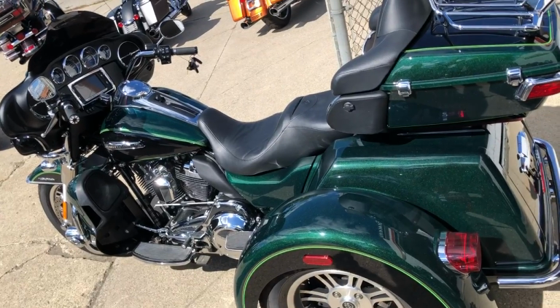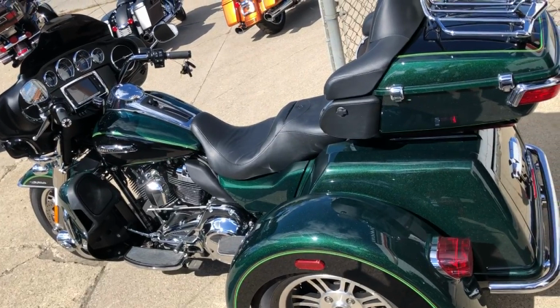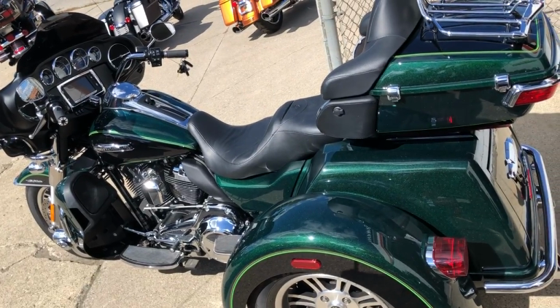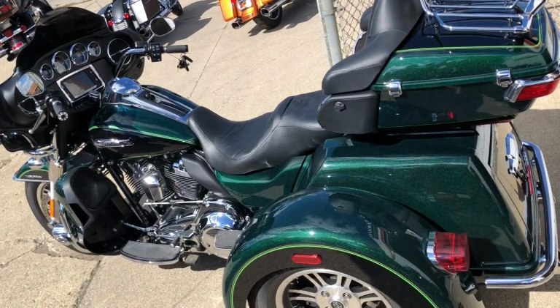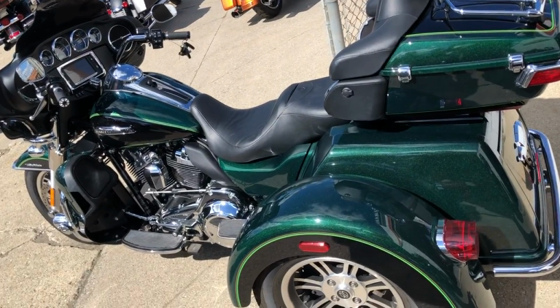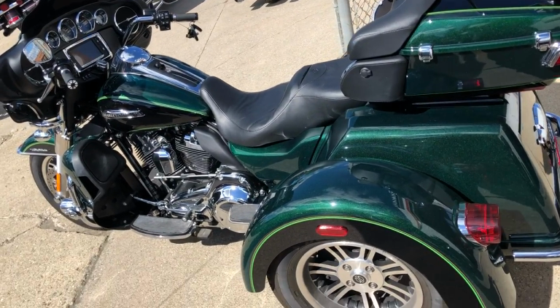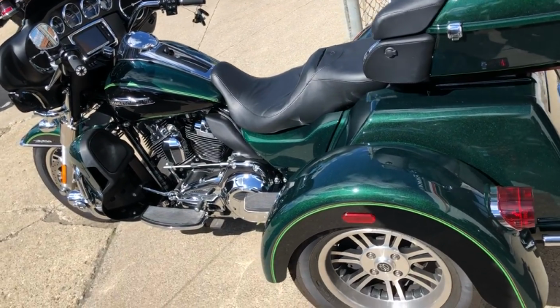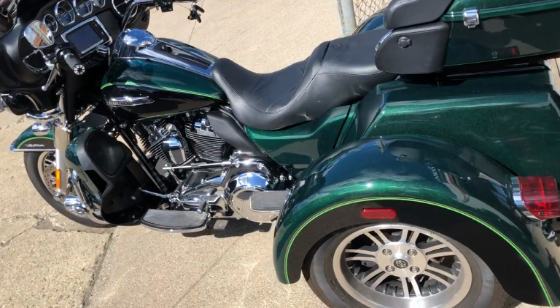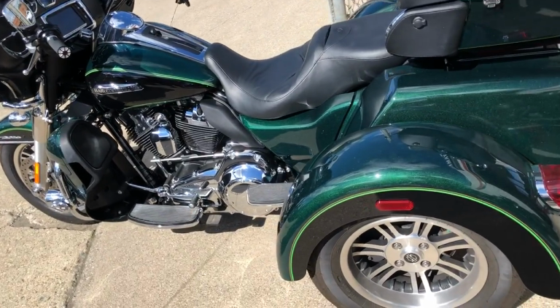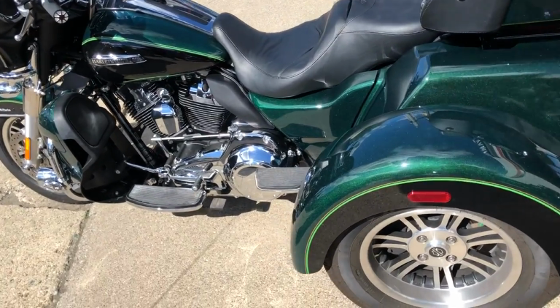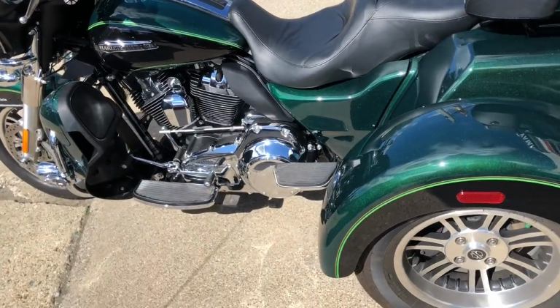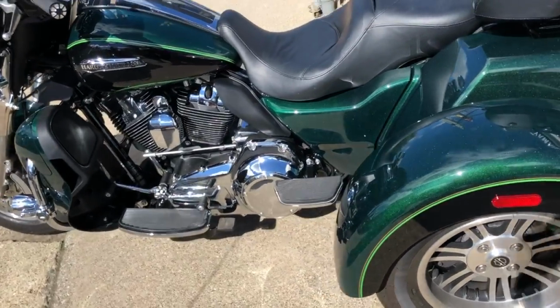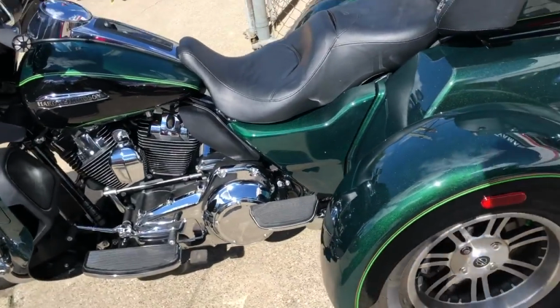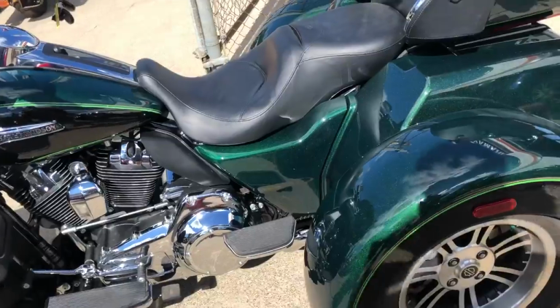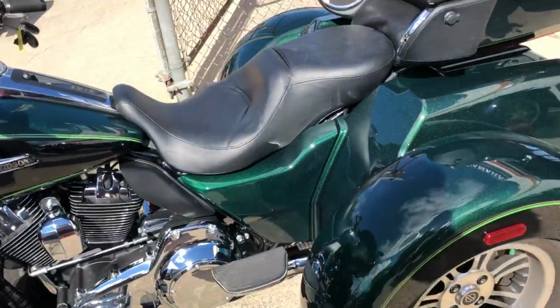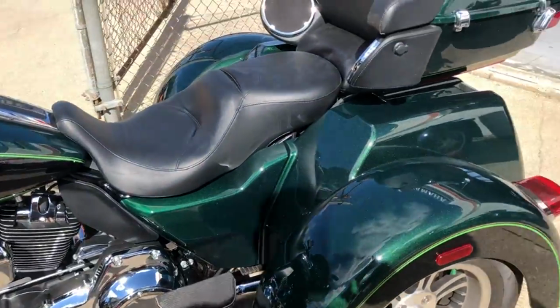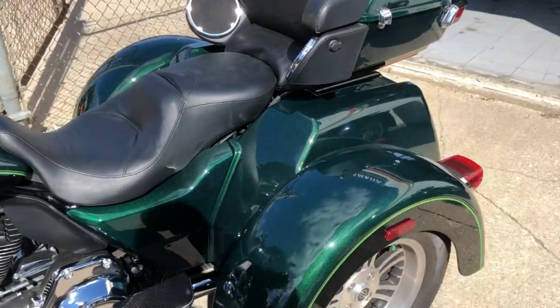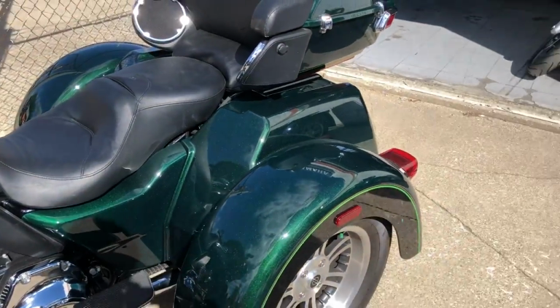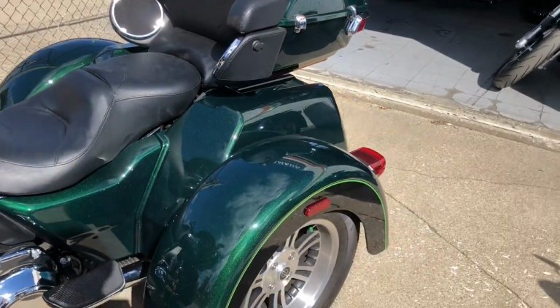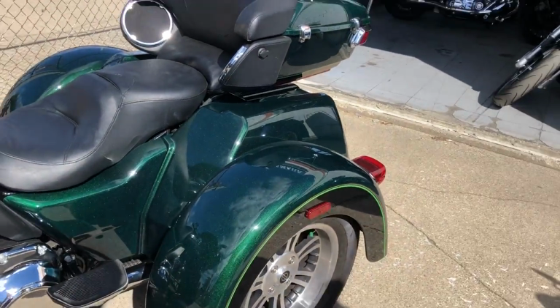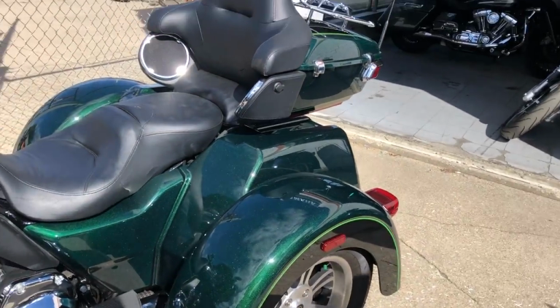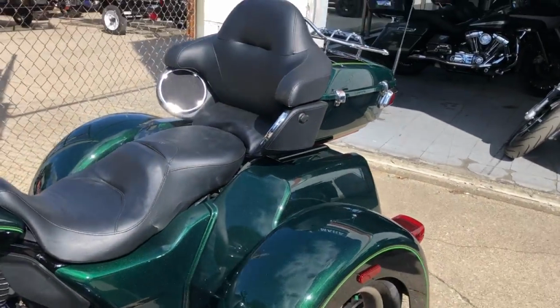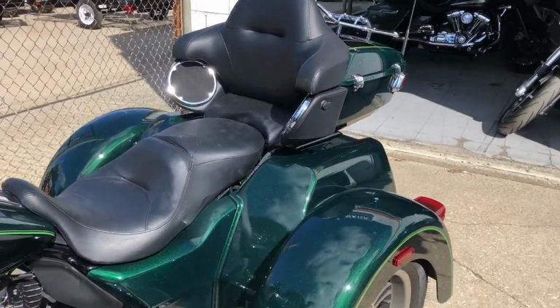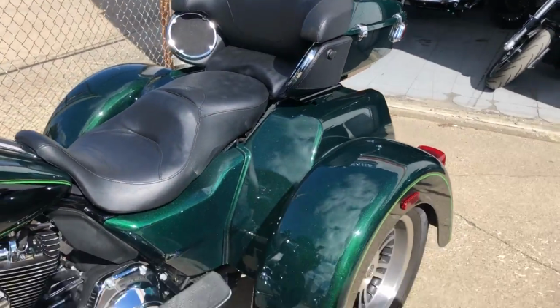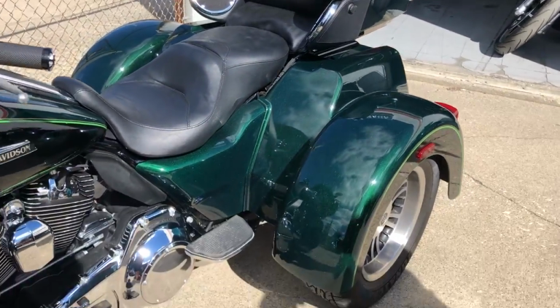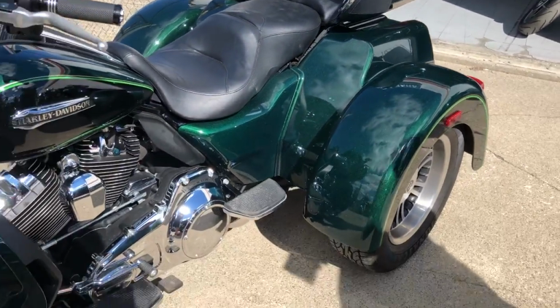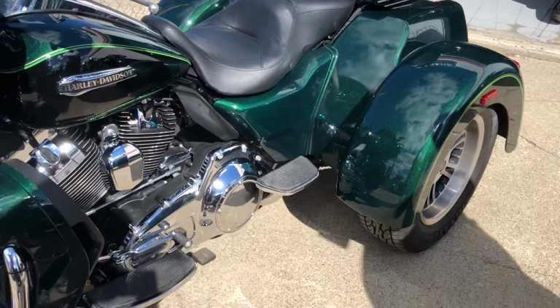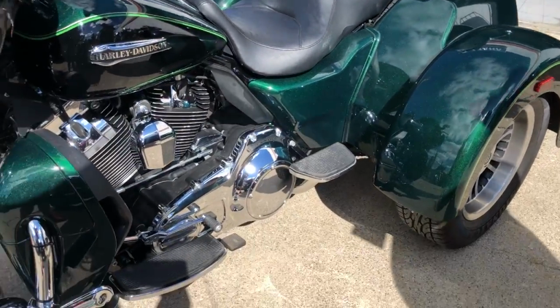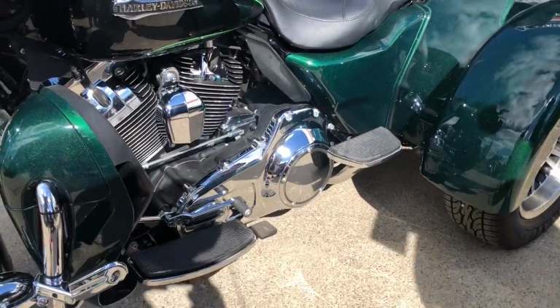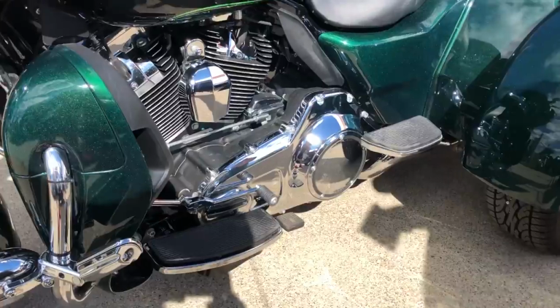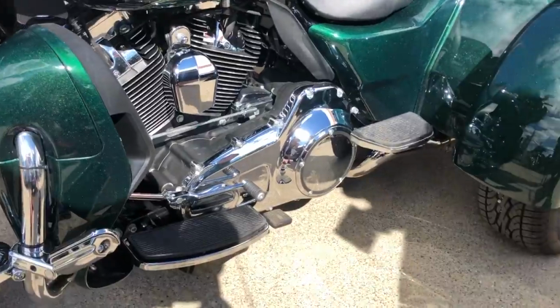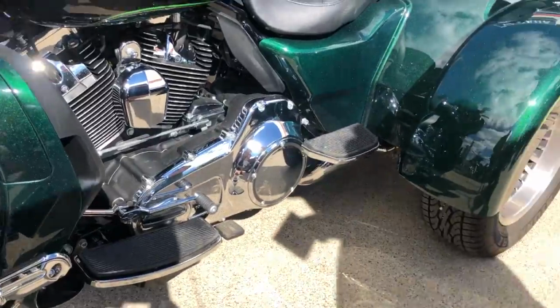Hey guys, ApprovalPowerSports.com here doing some videos on some trikes that just came in. Check this one out — it's a 2016 Tri-Glide. Only 2,667 miles.